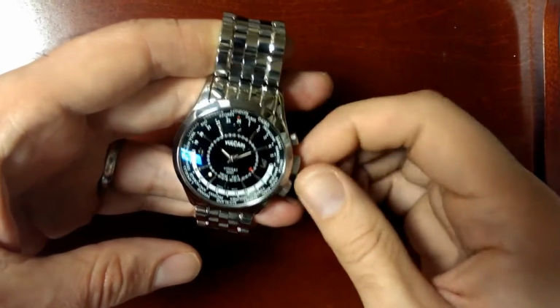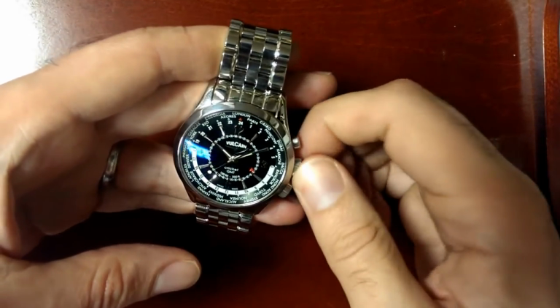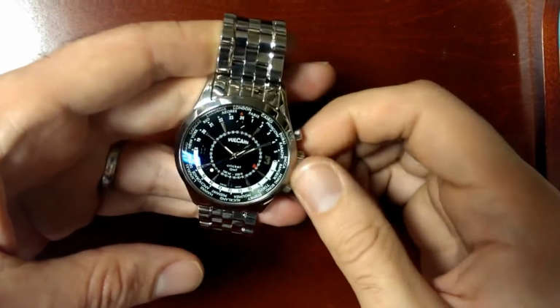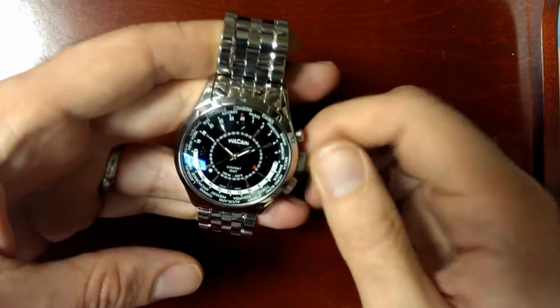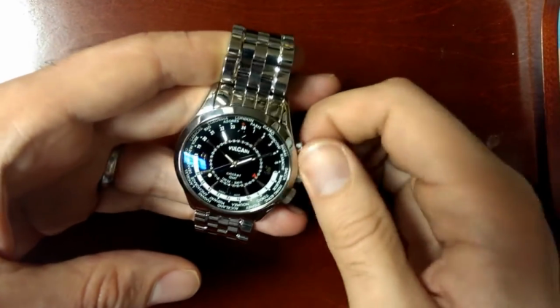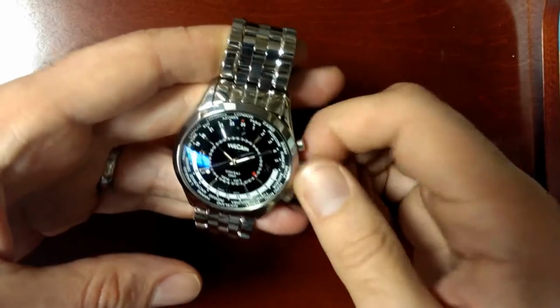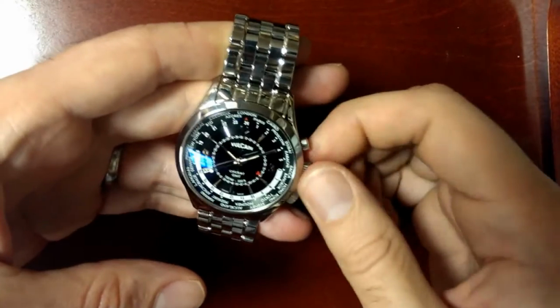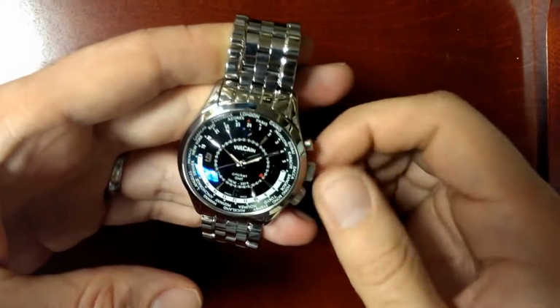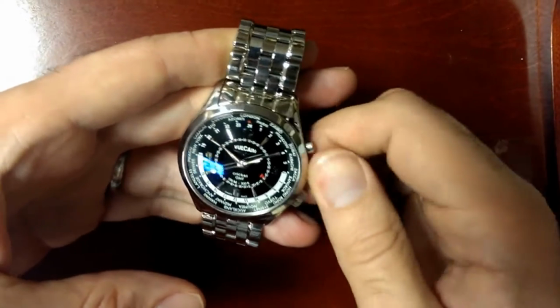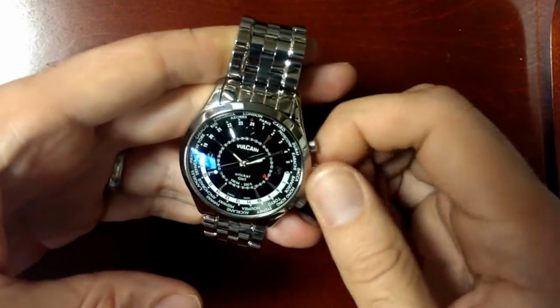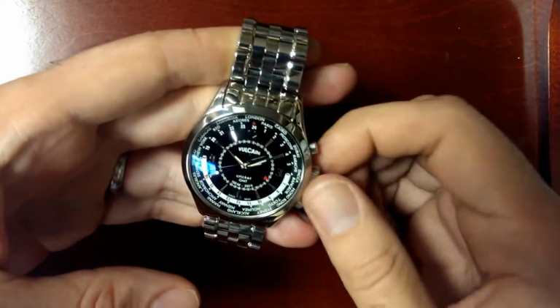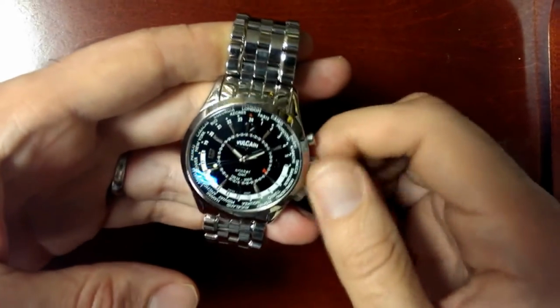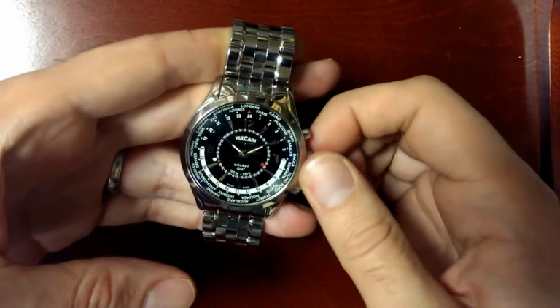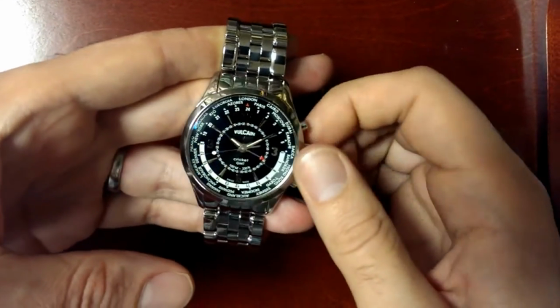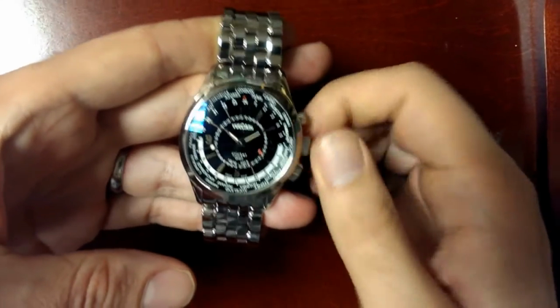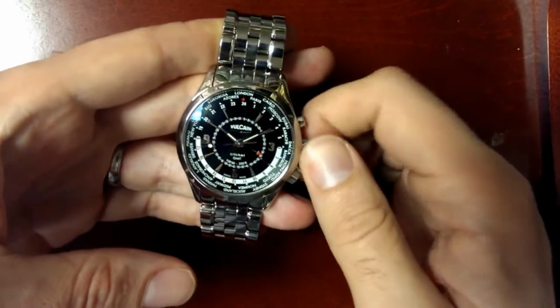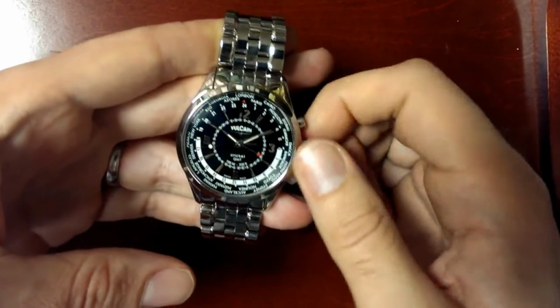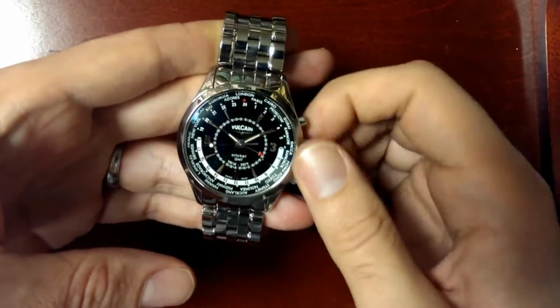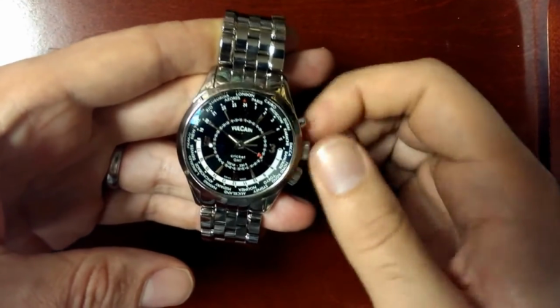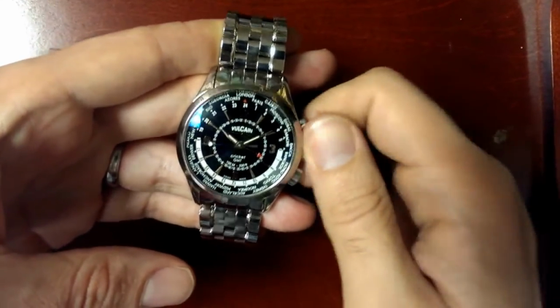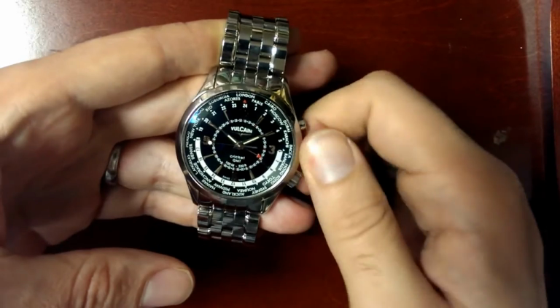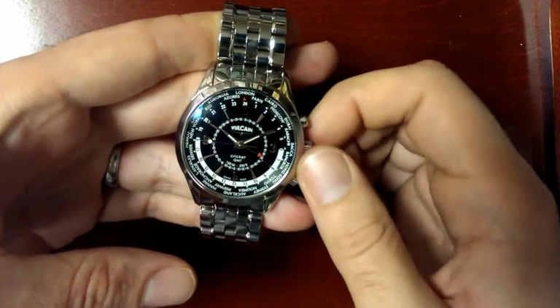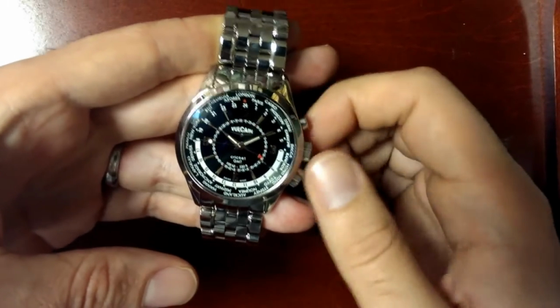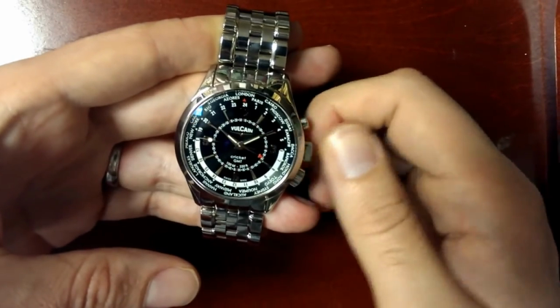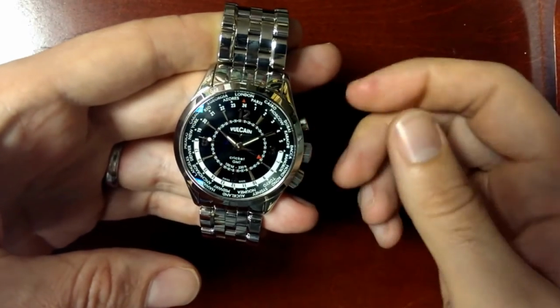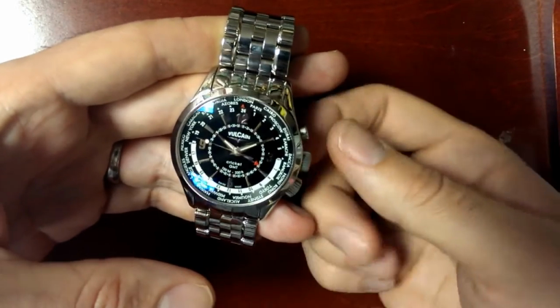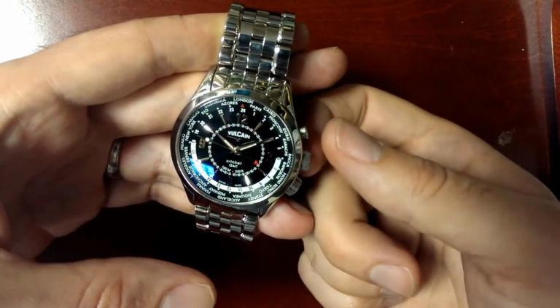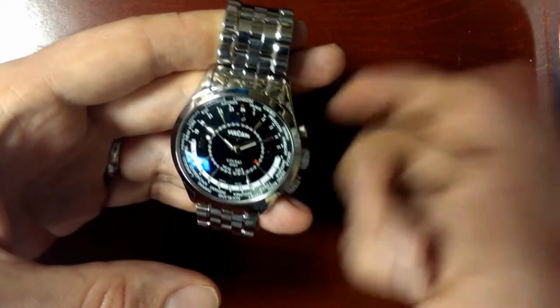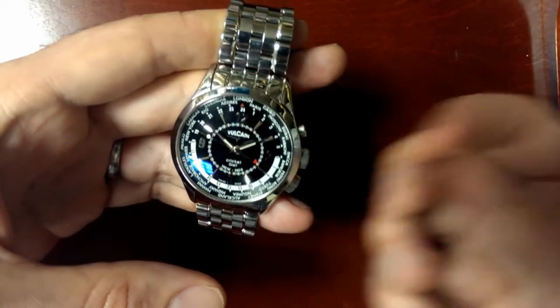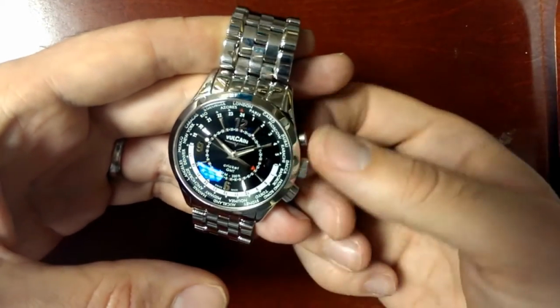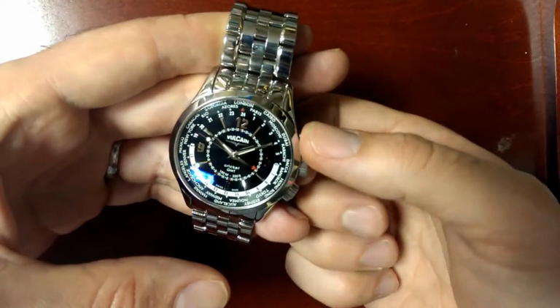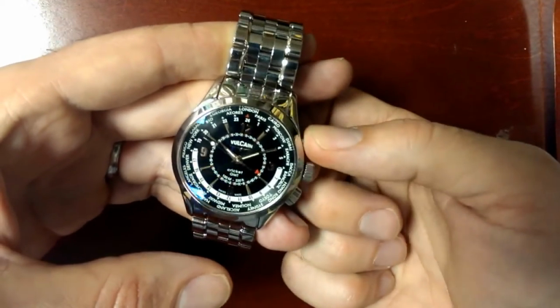You wind the alarm, power the alarm with the crown in zero position, and you wind it clockwise. Once it's wound, it's ready to go off.